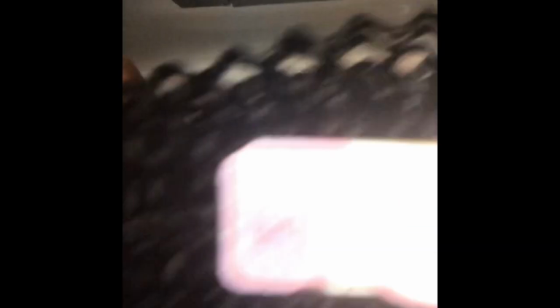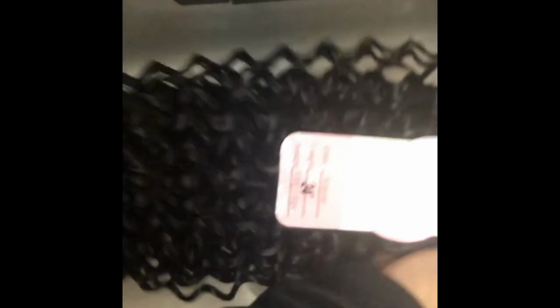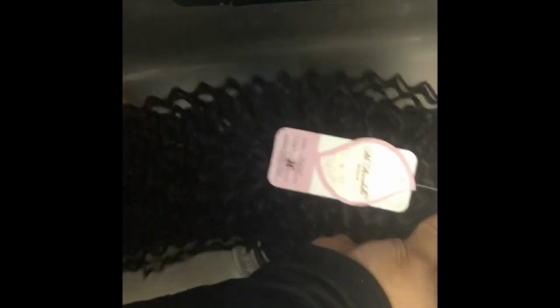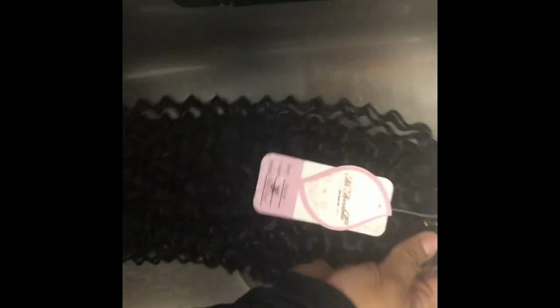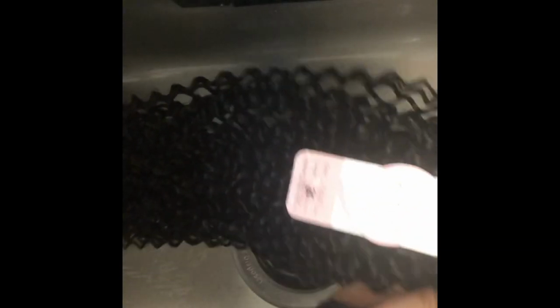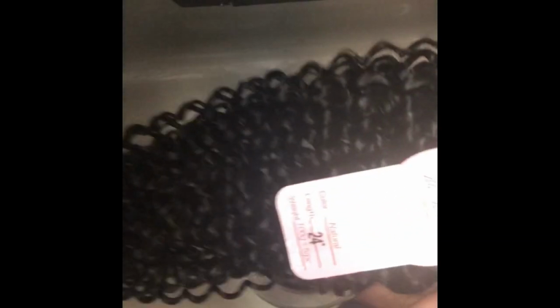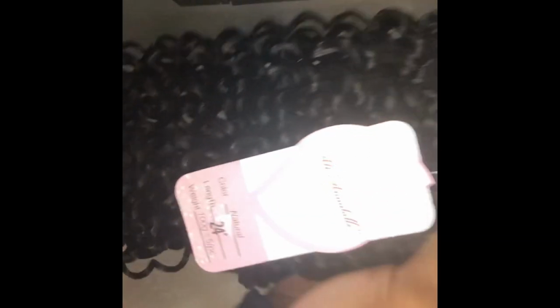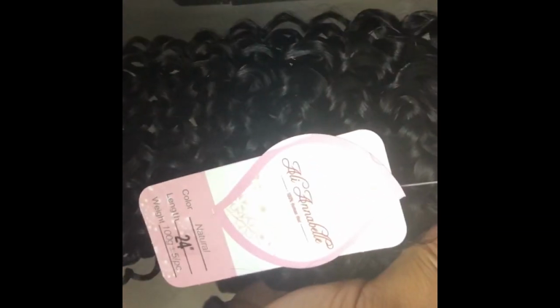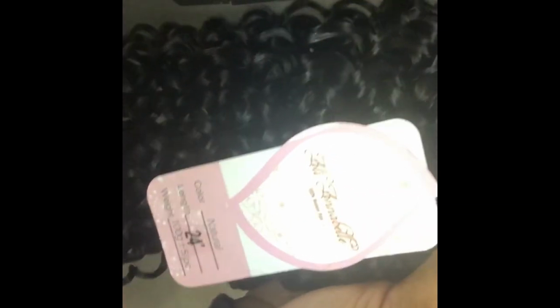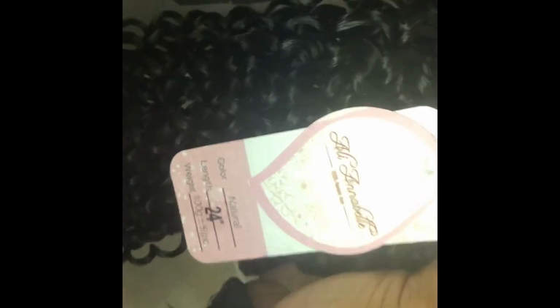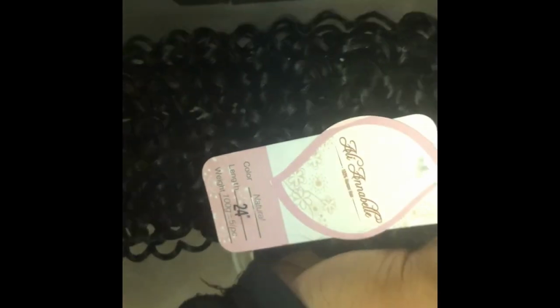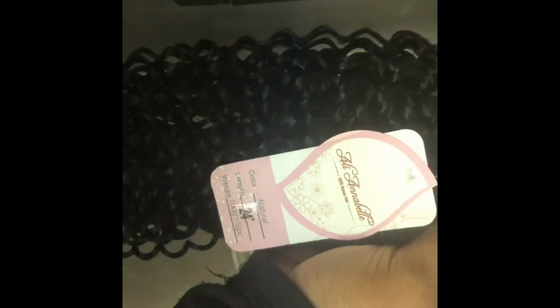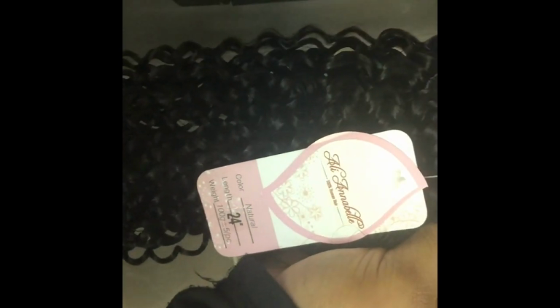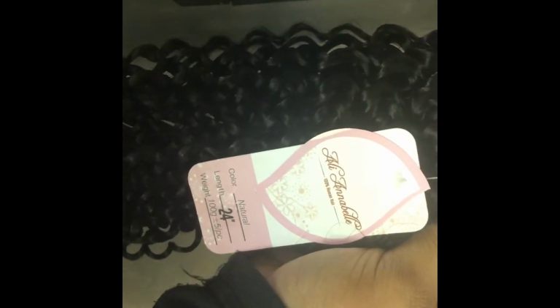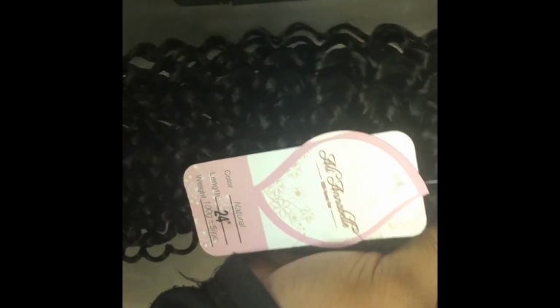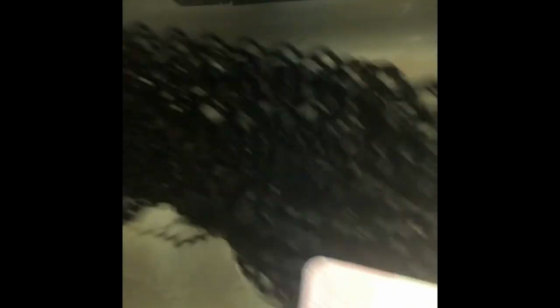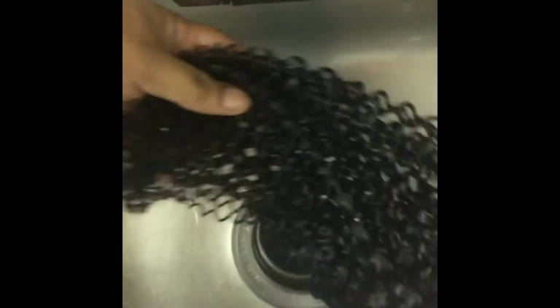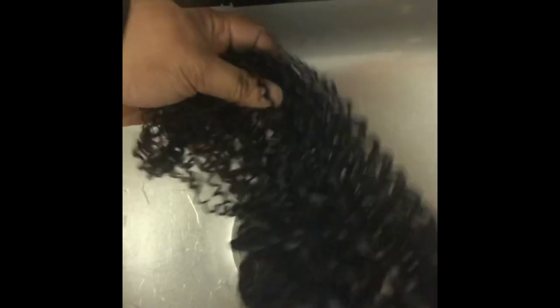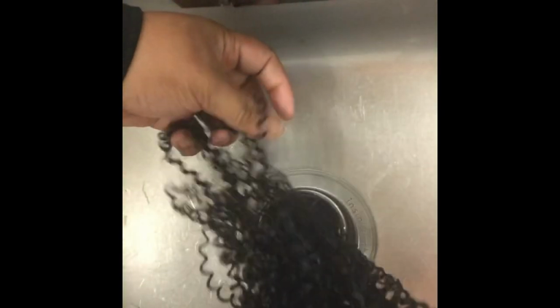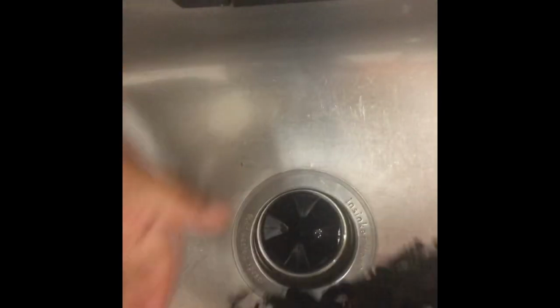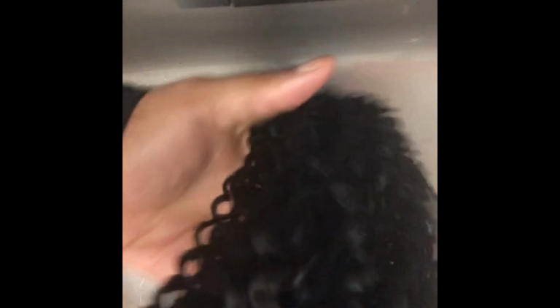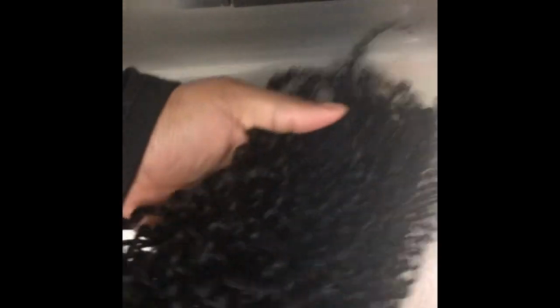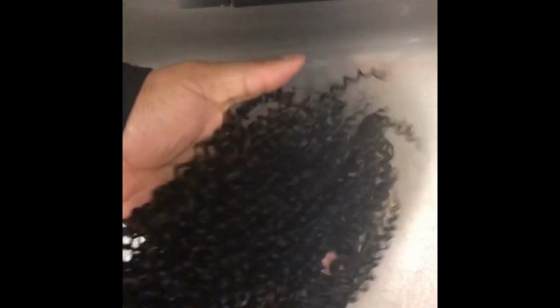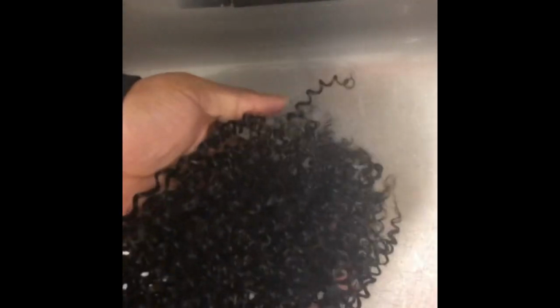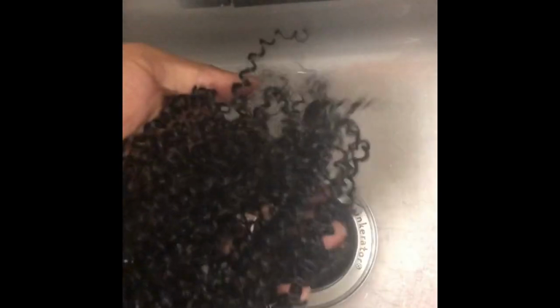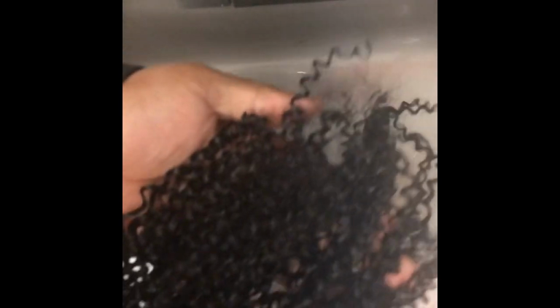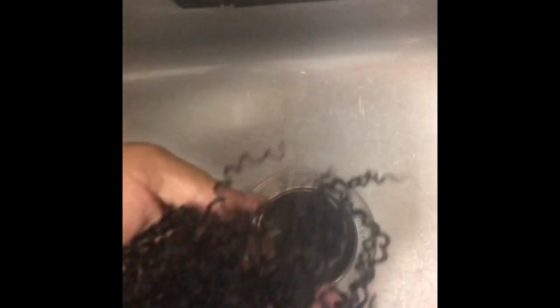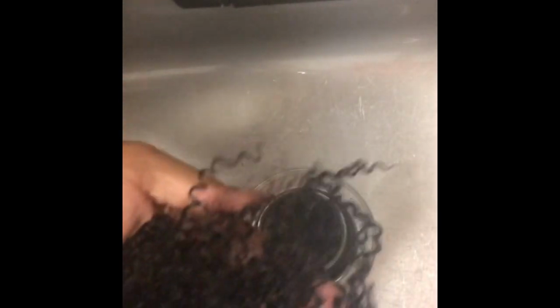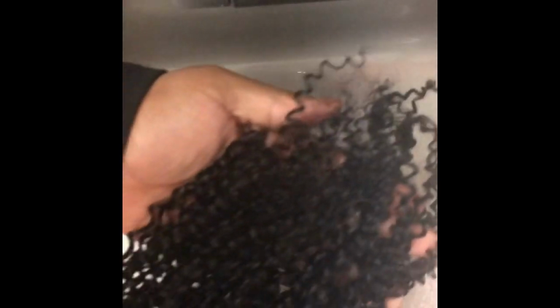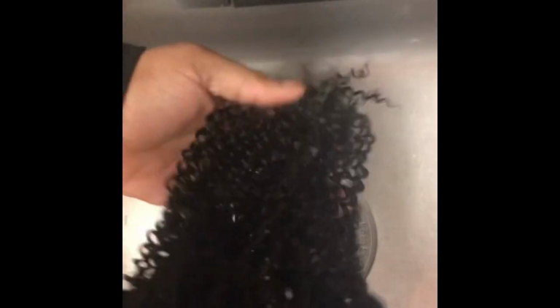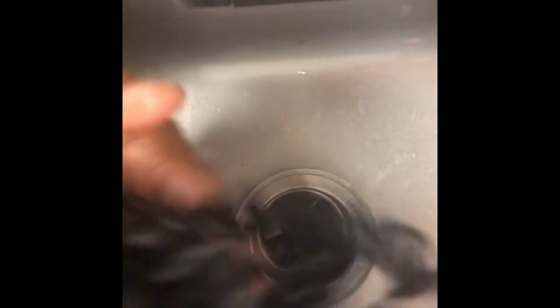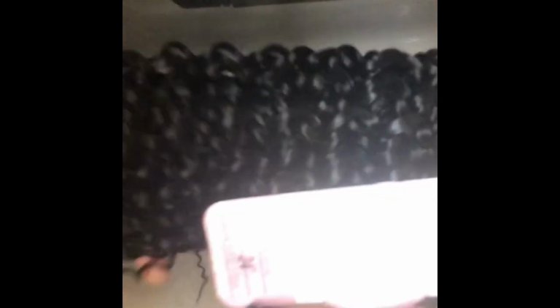Hey, what's popping y'all! Thank y'all for stopping by my channel. Today I'll be doing a review on Allie Annabelle hair, and this hair is really really amazing. I've been skeptical for a long time about these hair vendors.